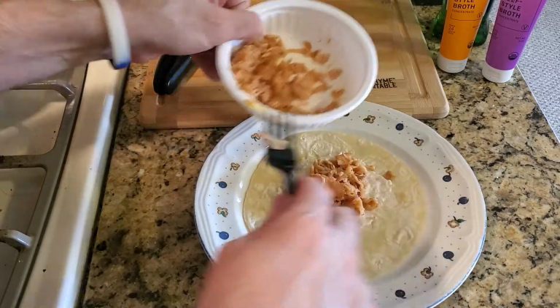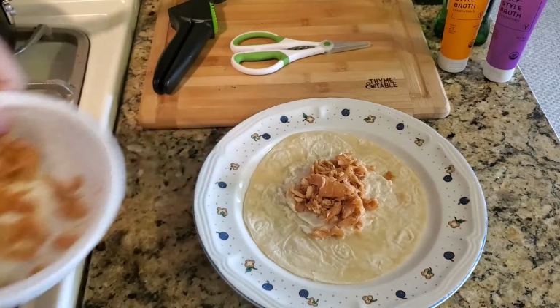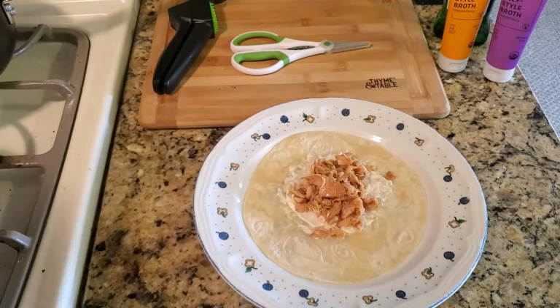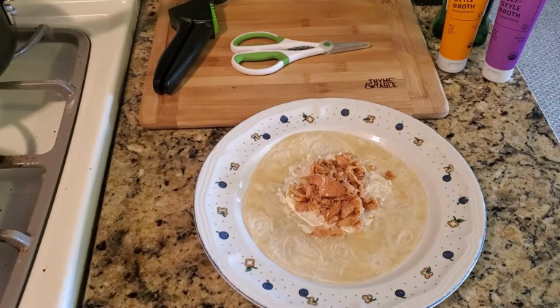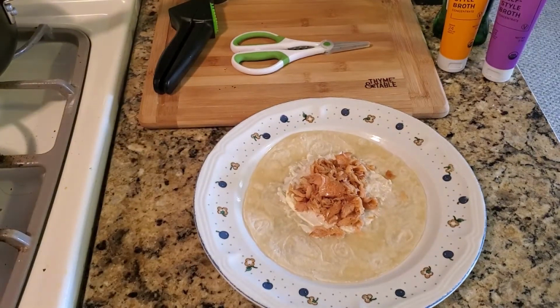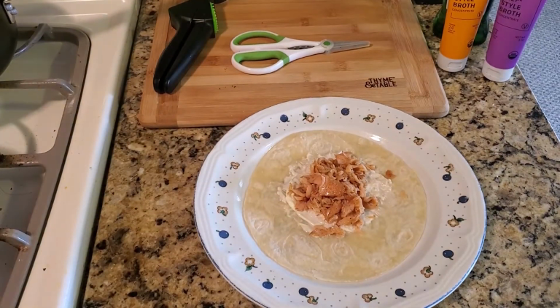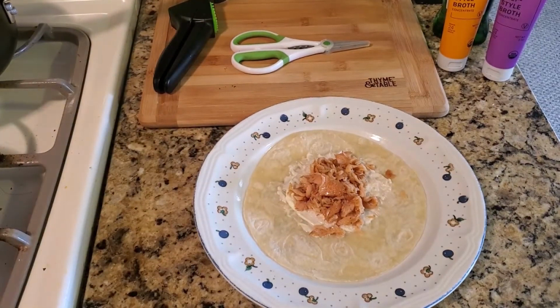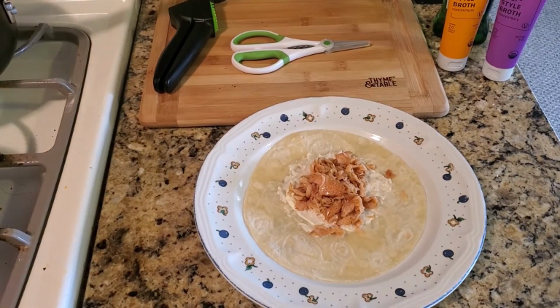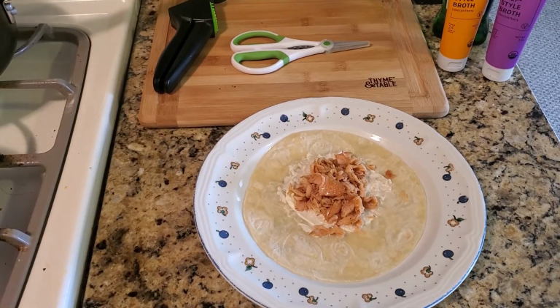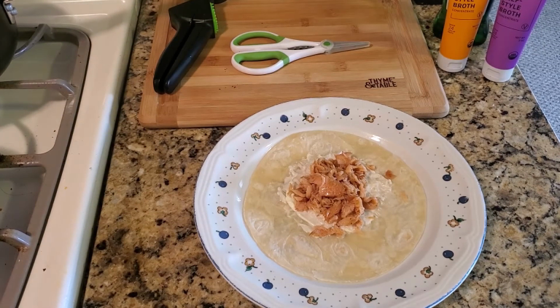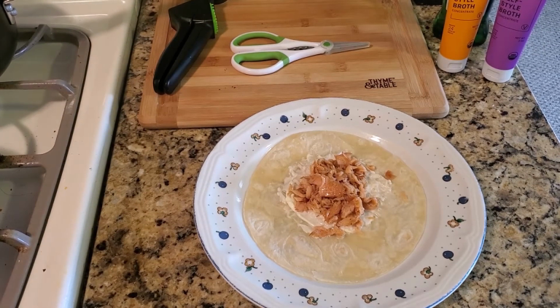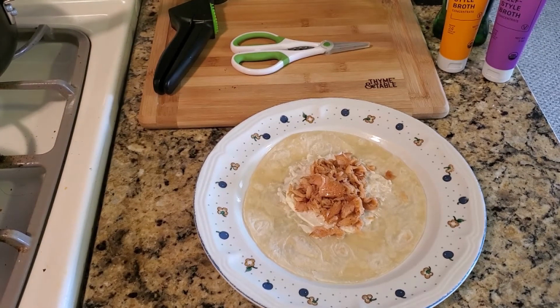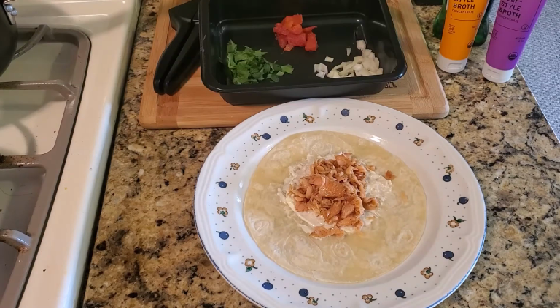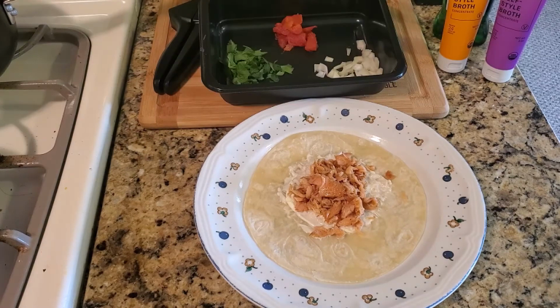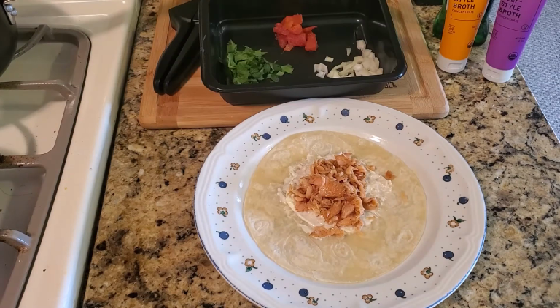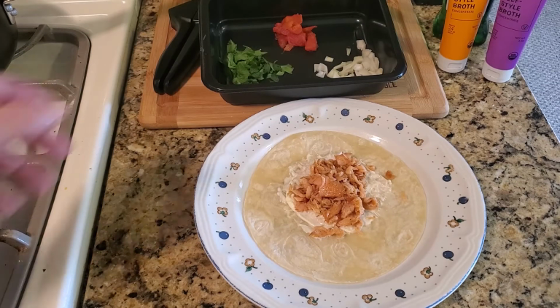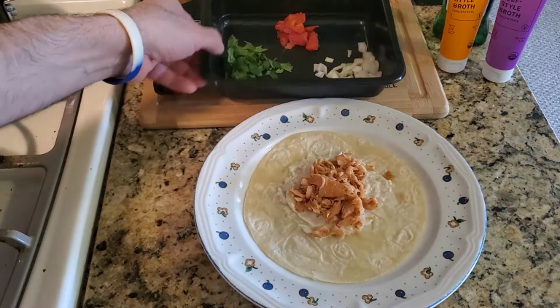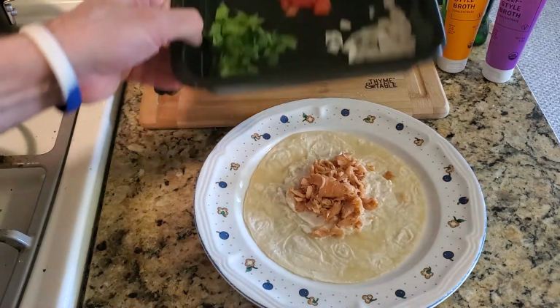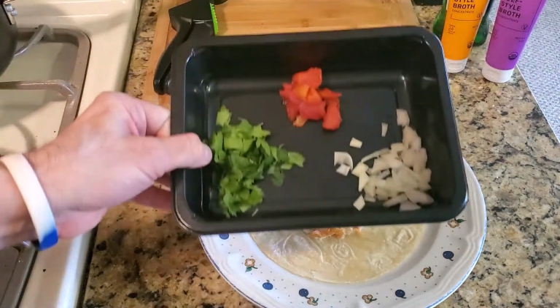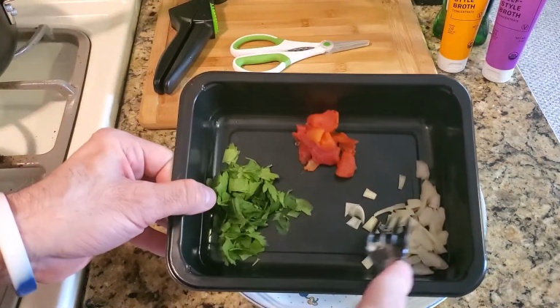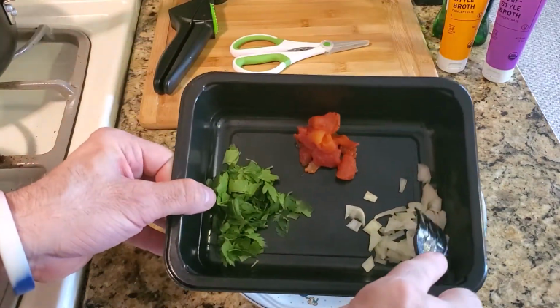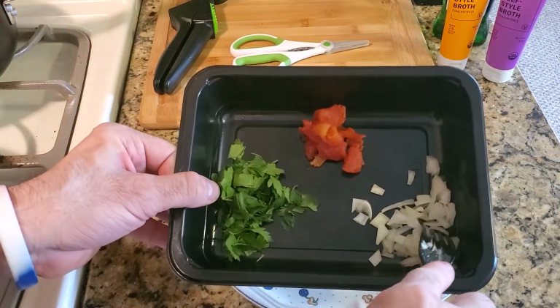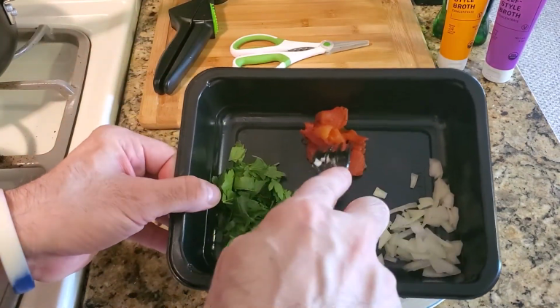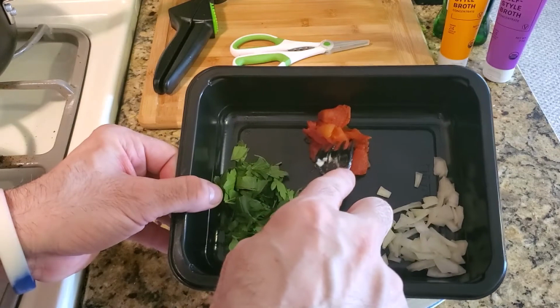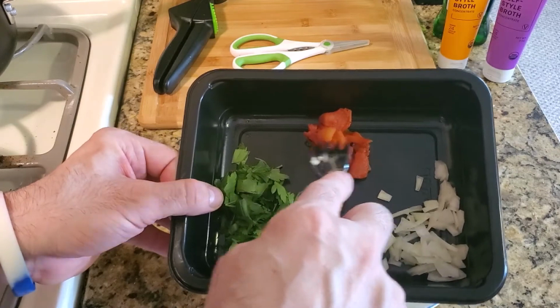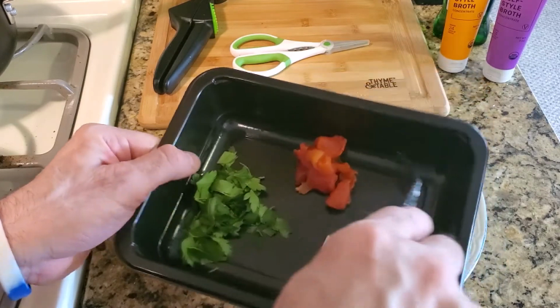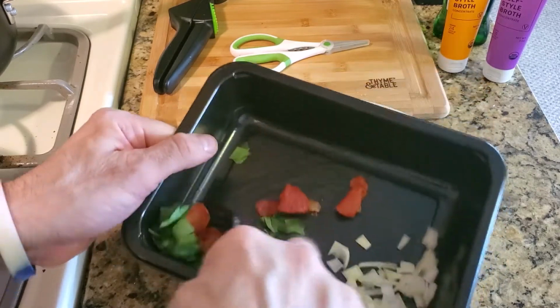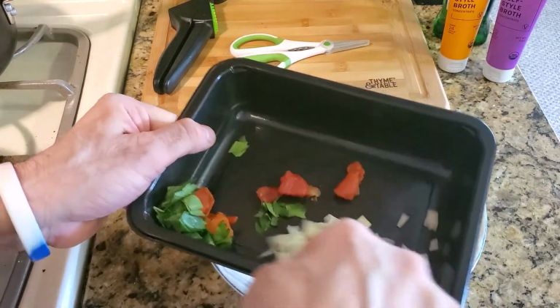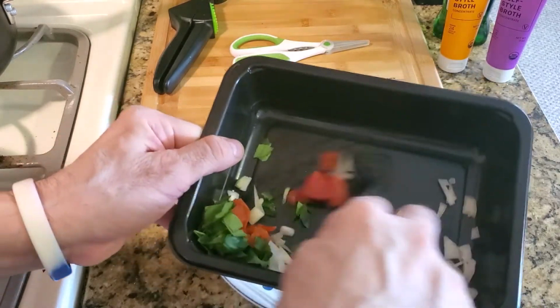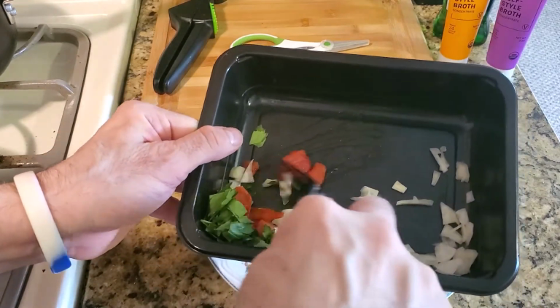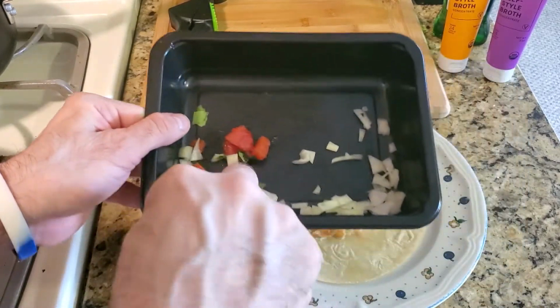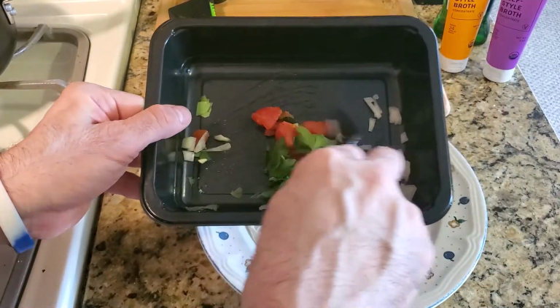And then there's just two more steps. The thing you're going to want to do is onions, tomato, and parsley. Just mix these all up.